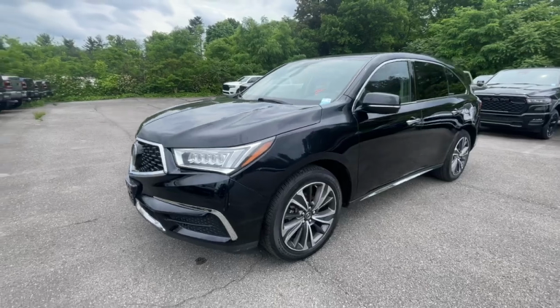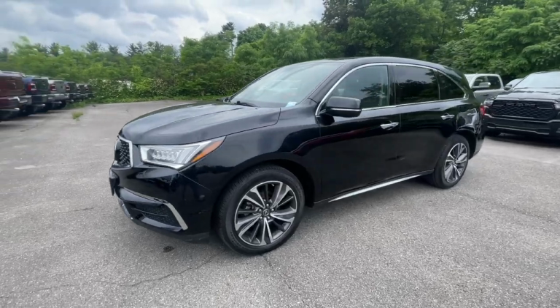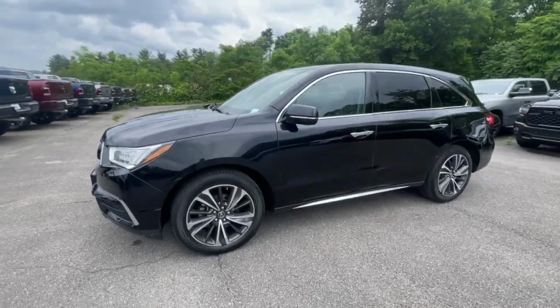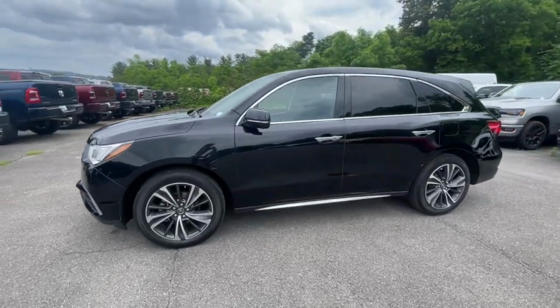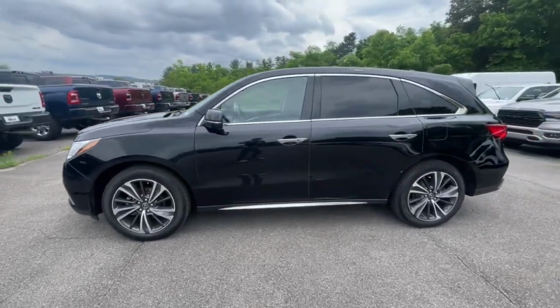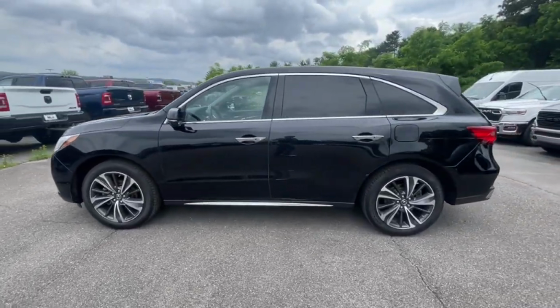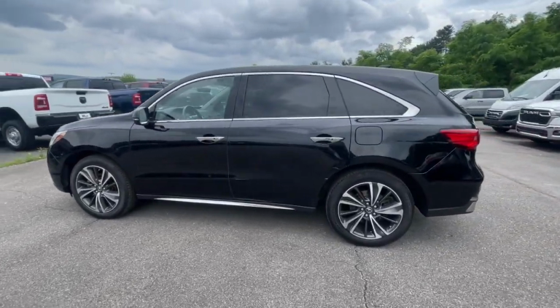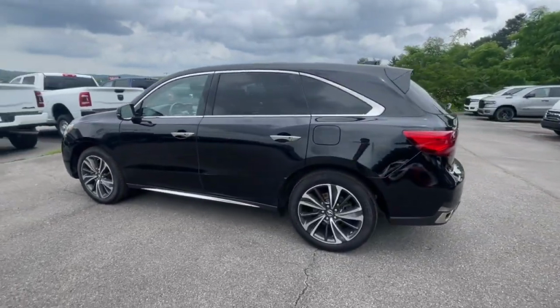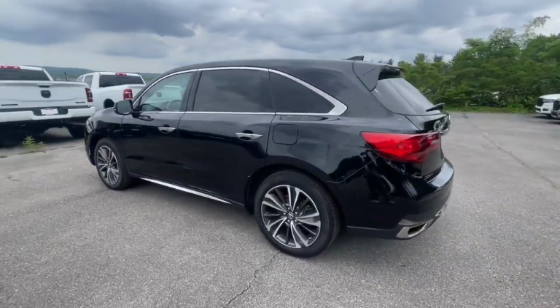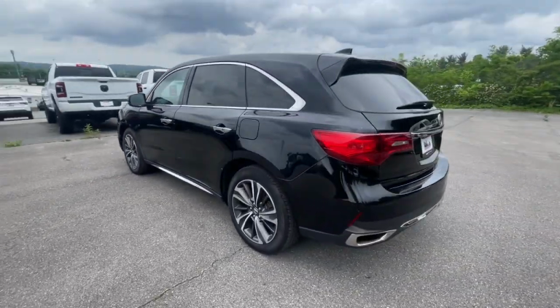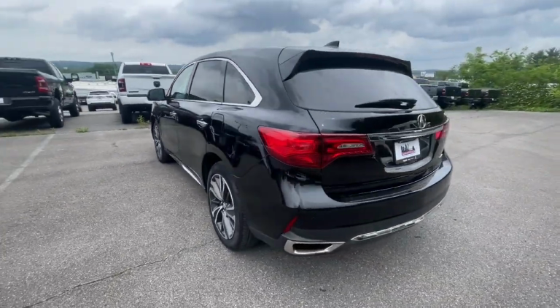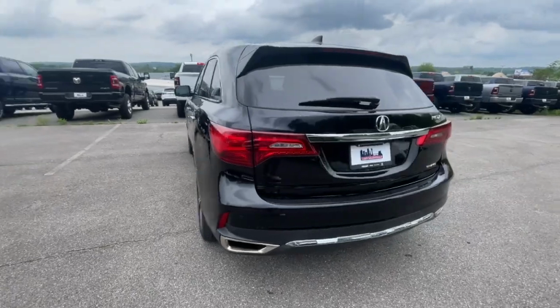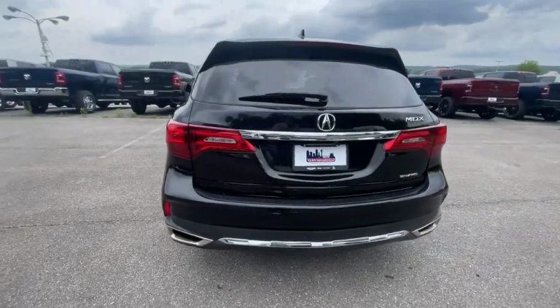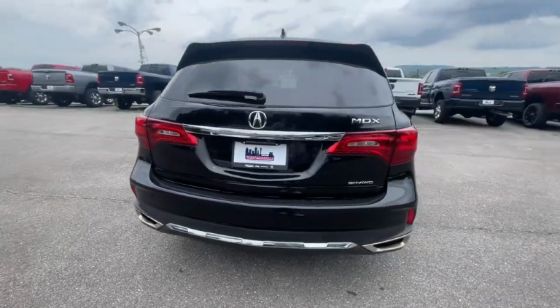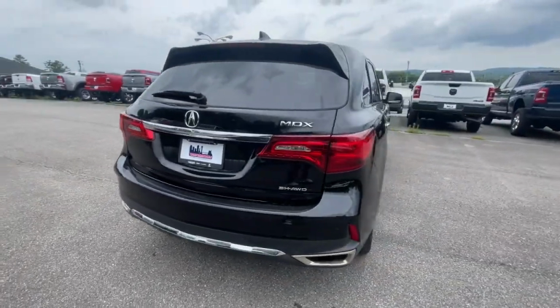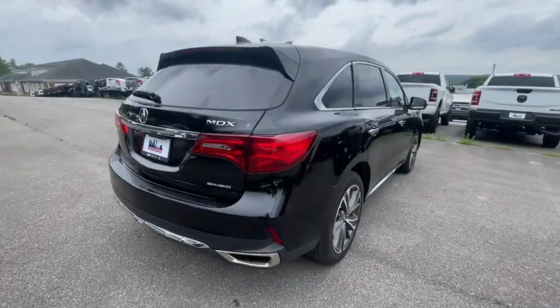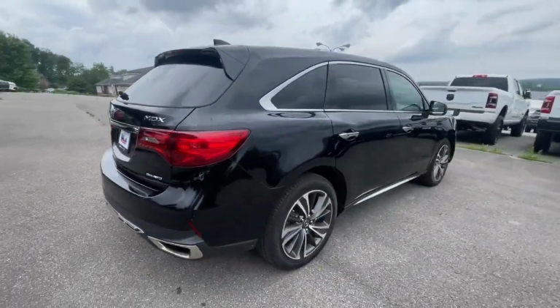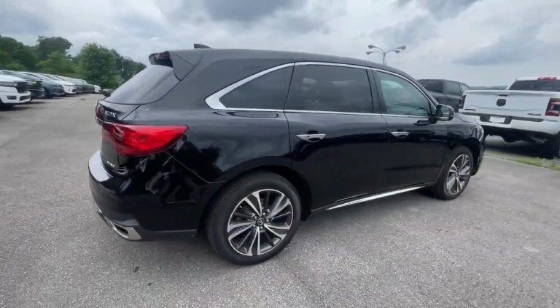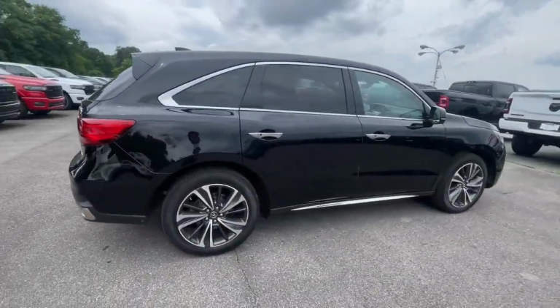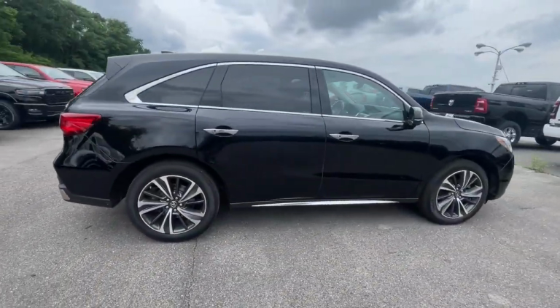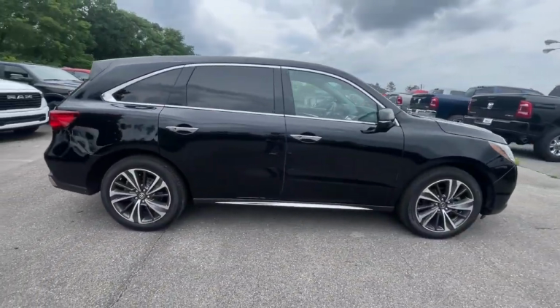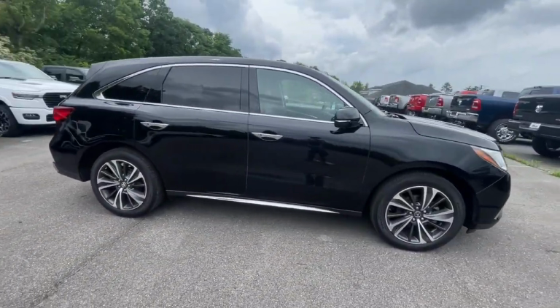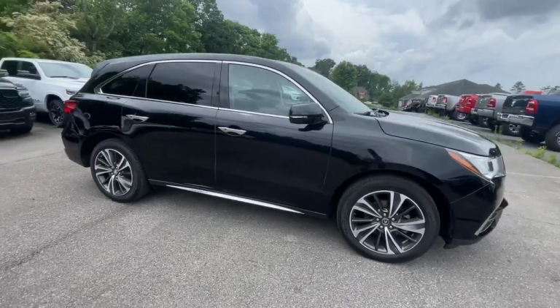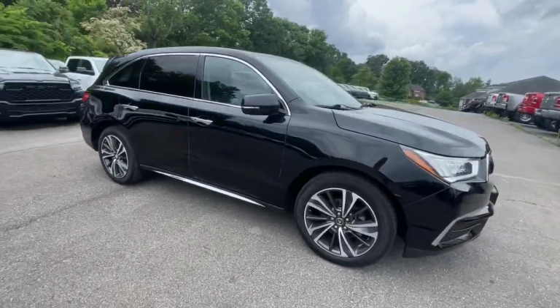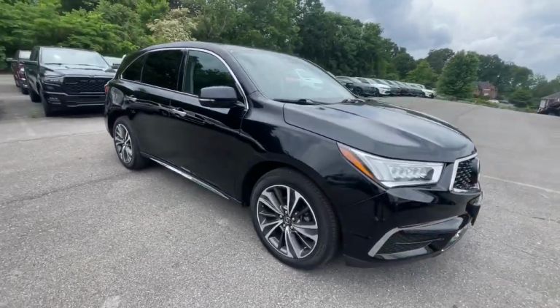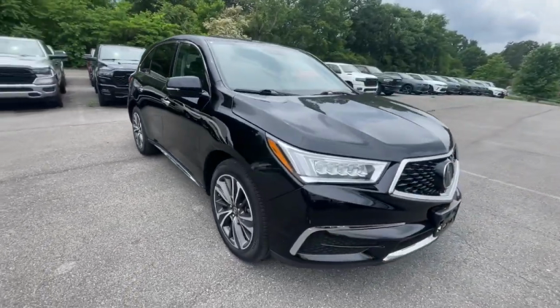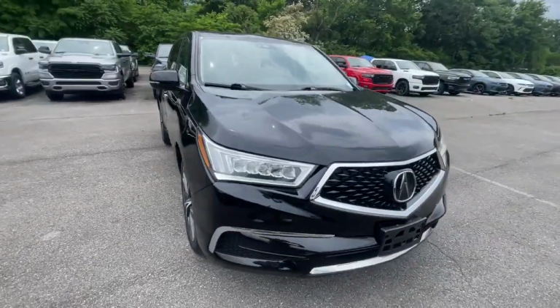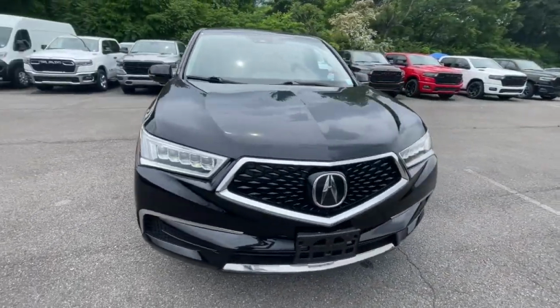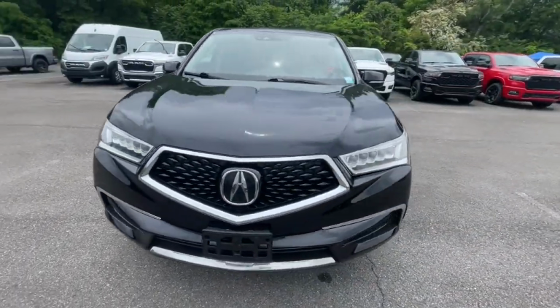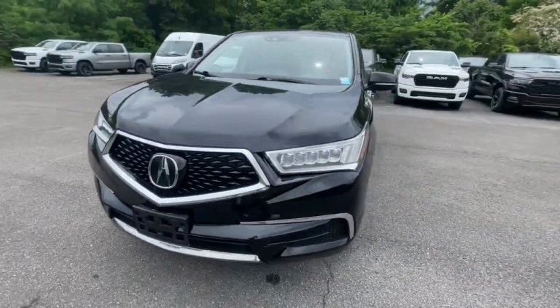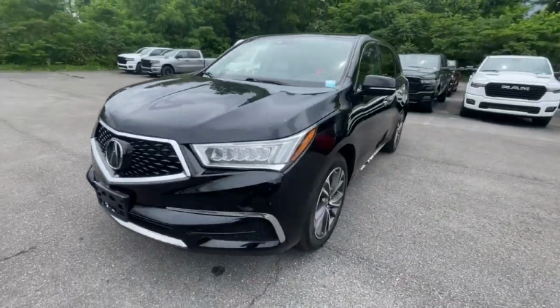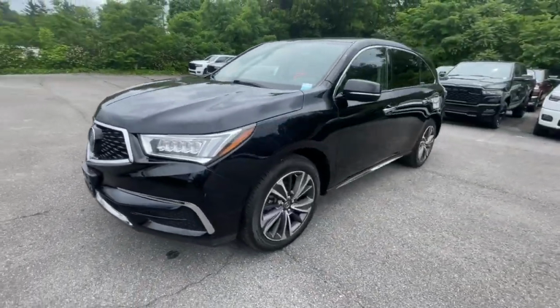Get a feel for the 2020 Acura MDX. With less than 60,000 miles on the odometer, this vehicle stands out from the rest. Experience the power, luxury, and superior handling of the MDX.